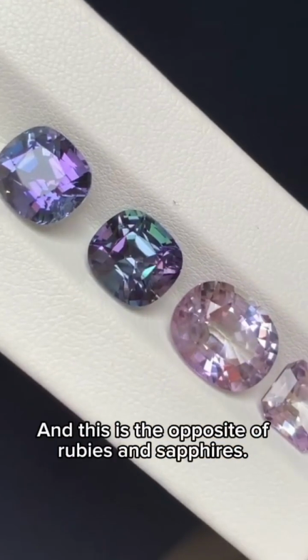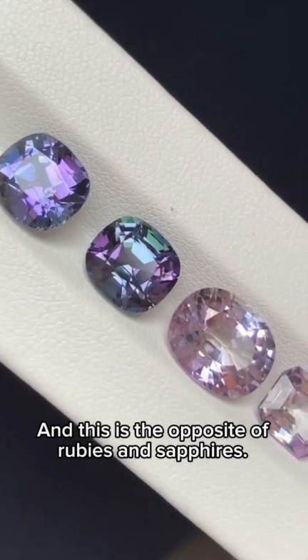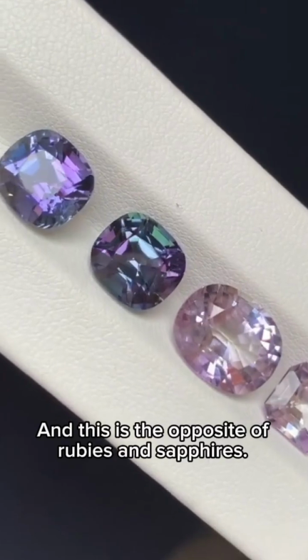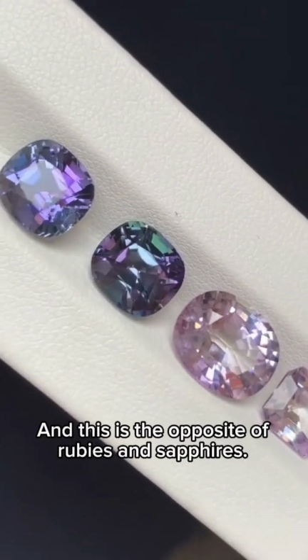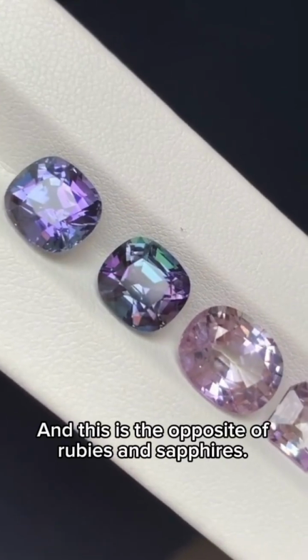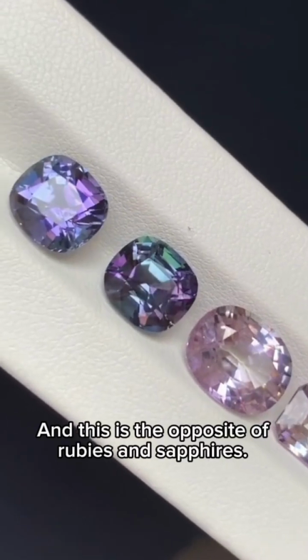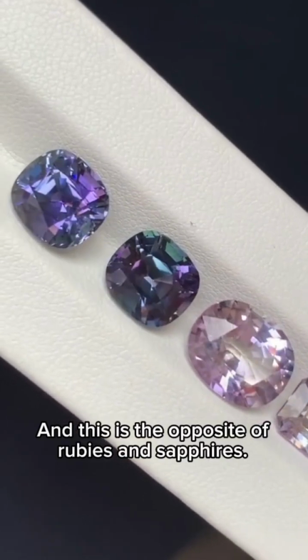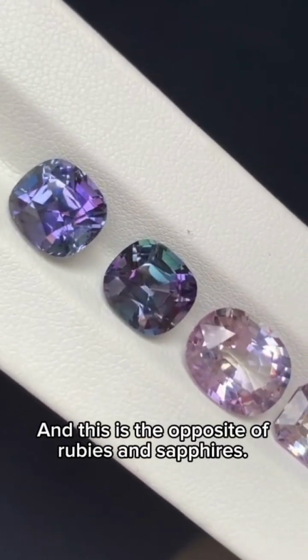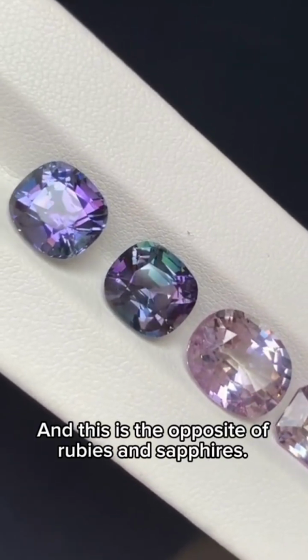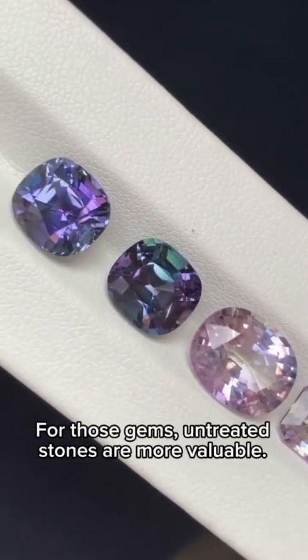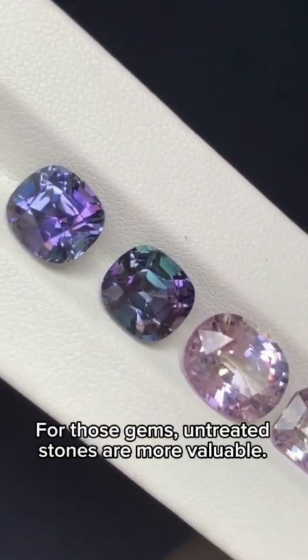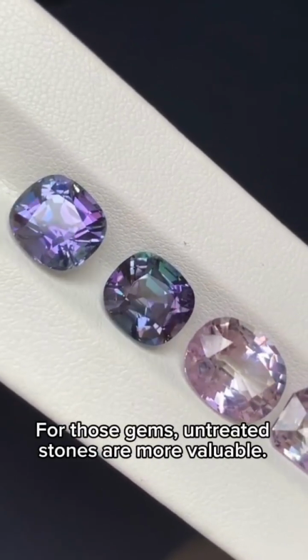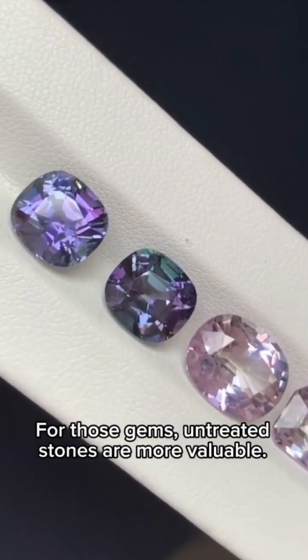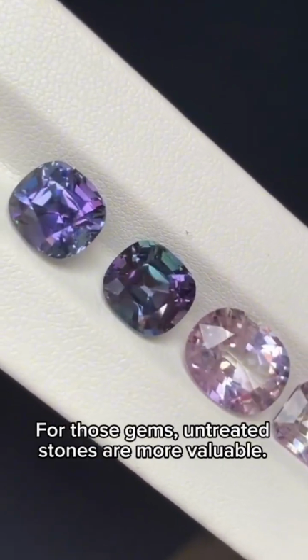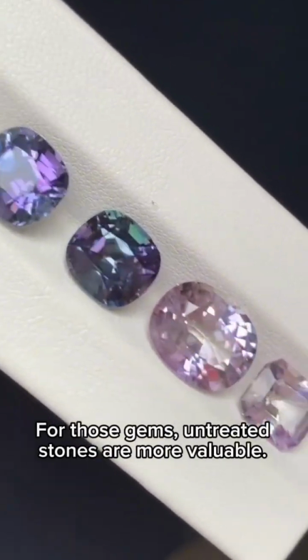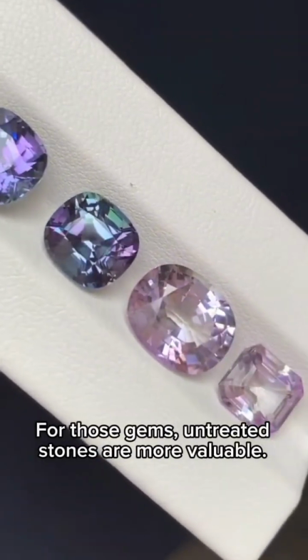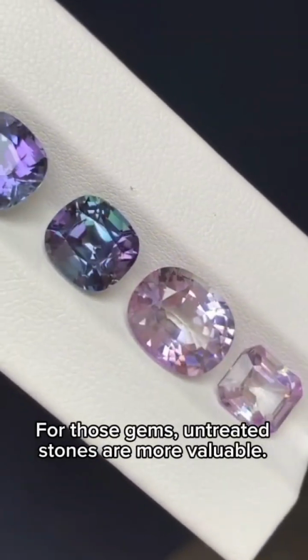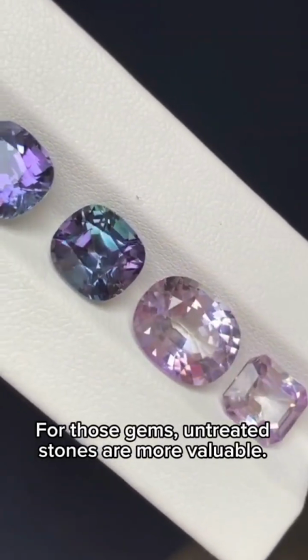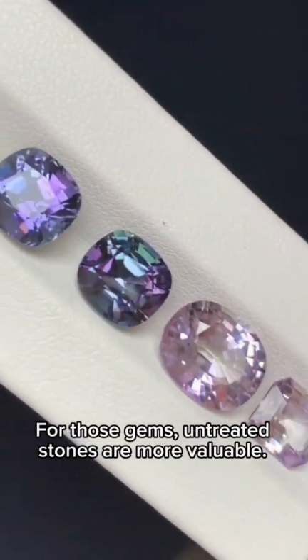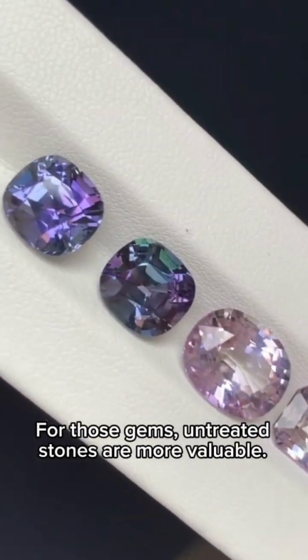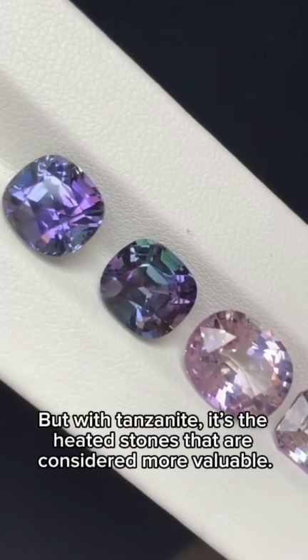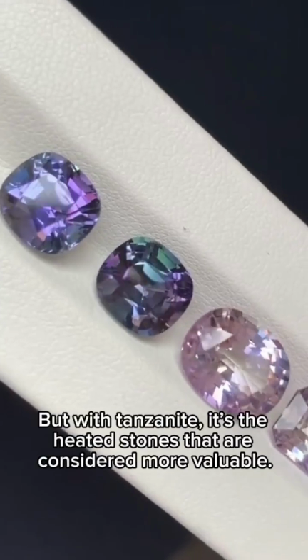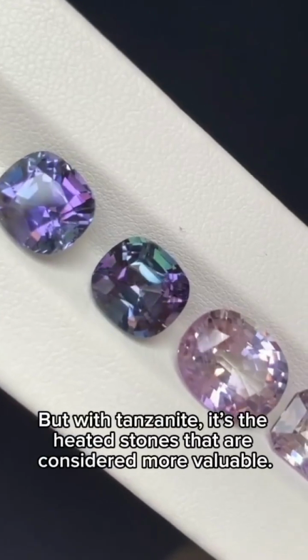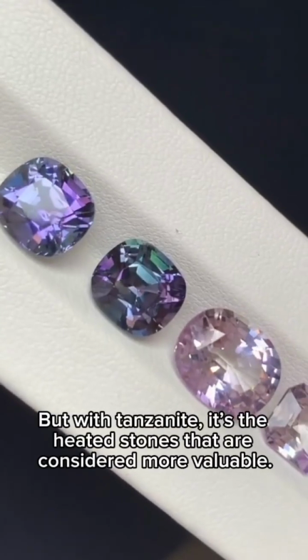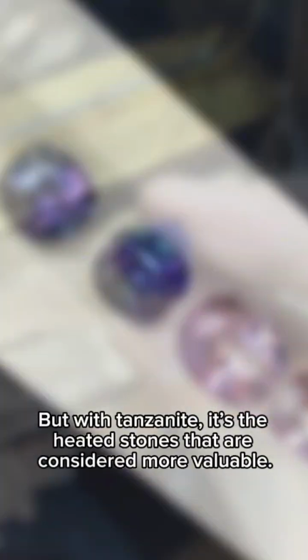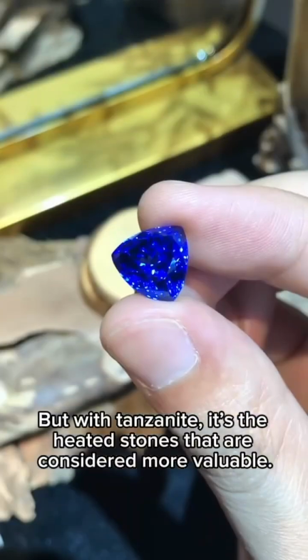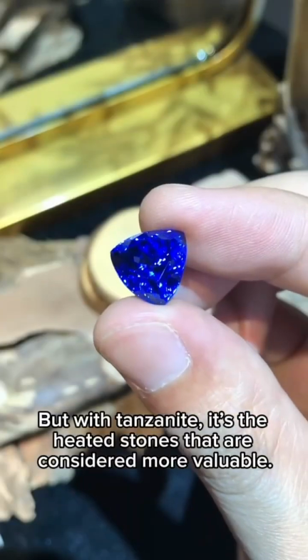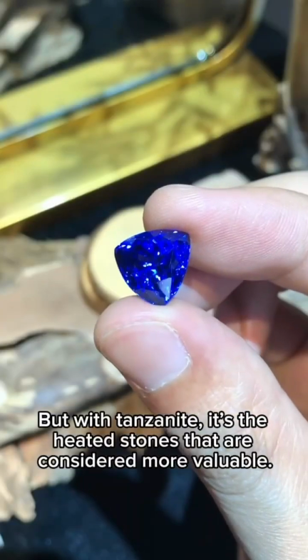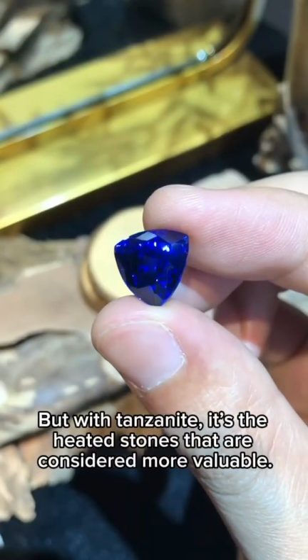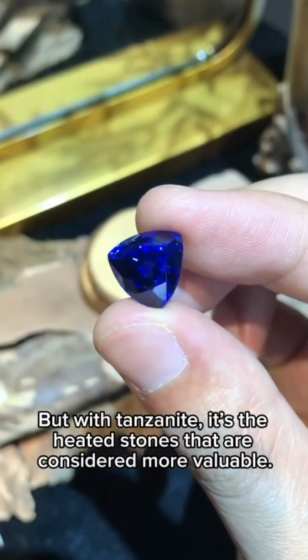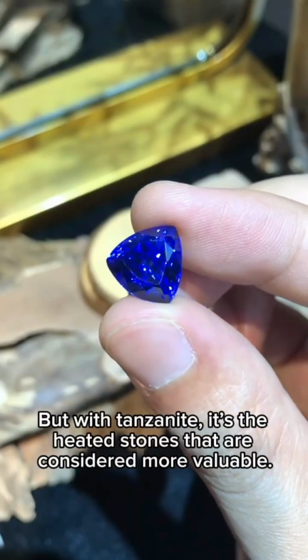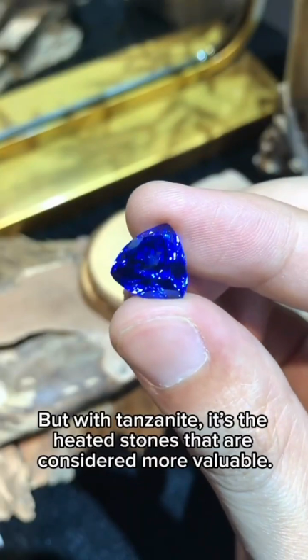And this is the opposite of rubies and sapphires. For those gems, untreated stones are more valuable. But with Tanzanite, it's the heated stones that are considered more valuable.